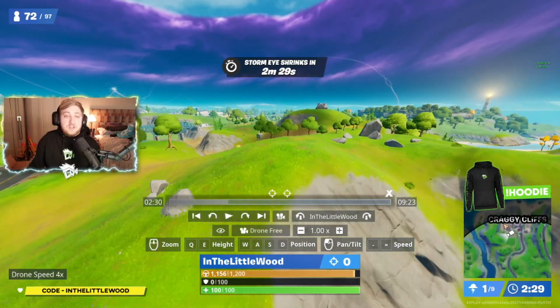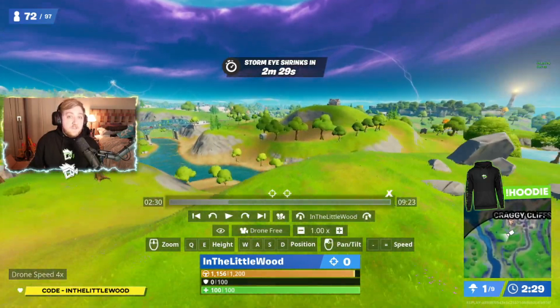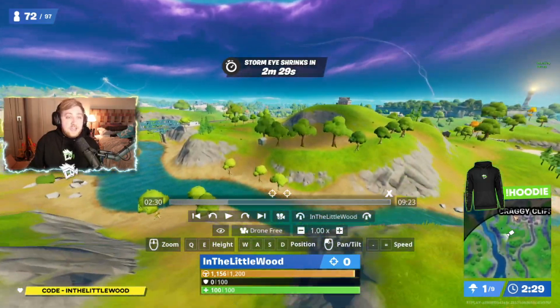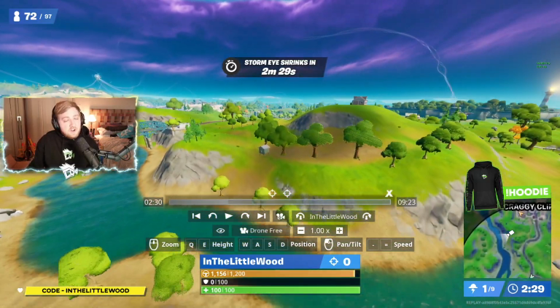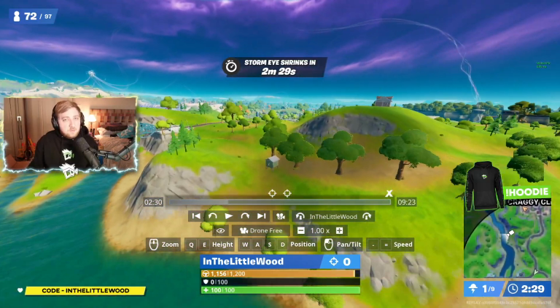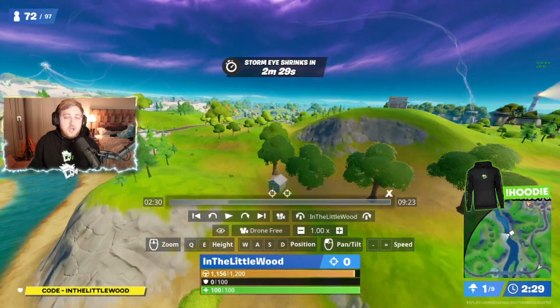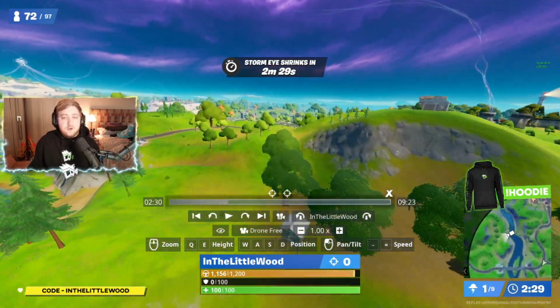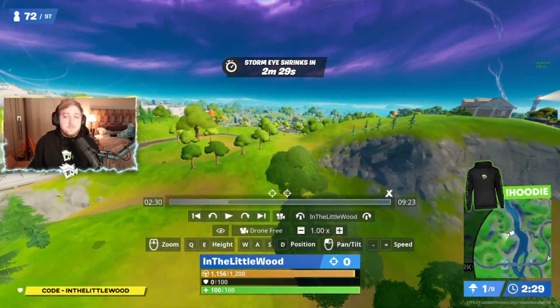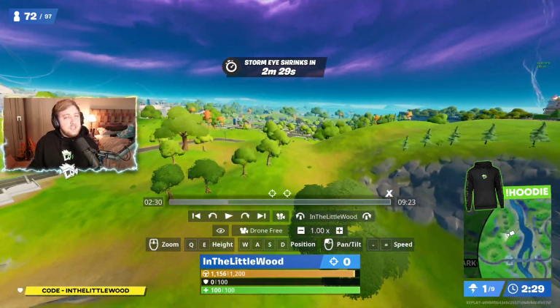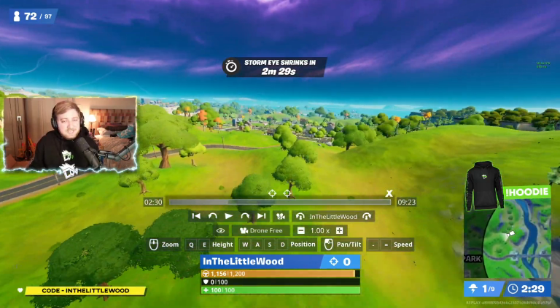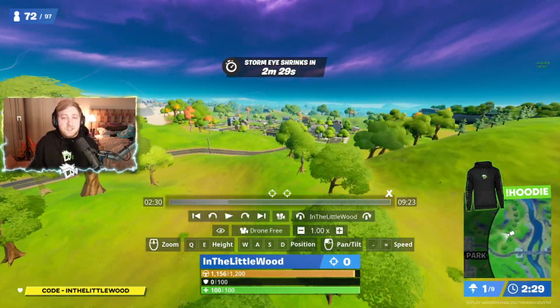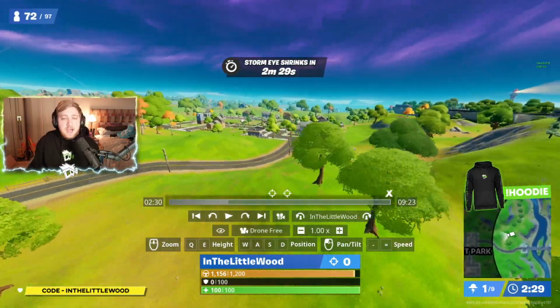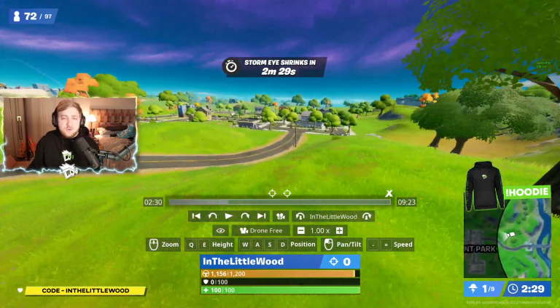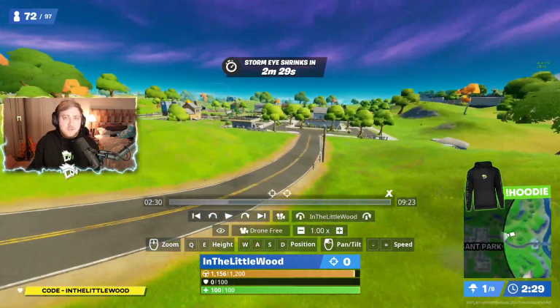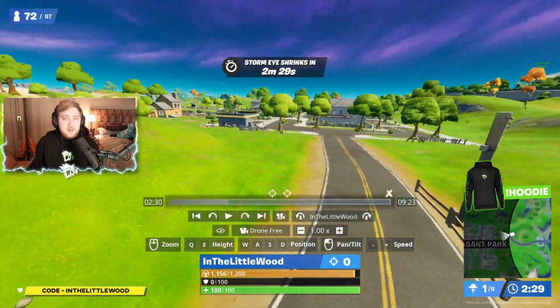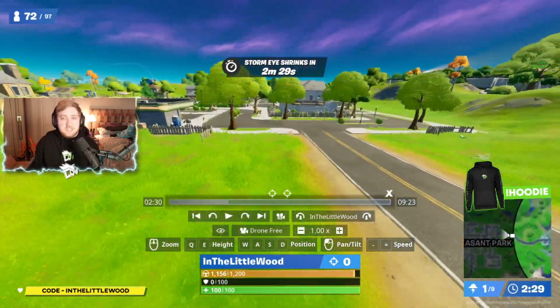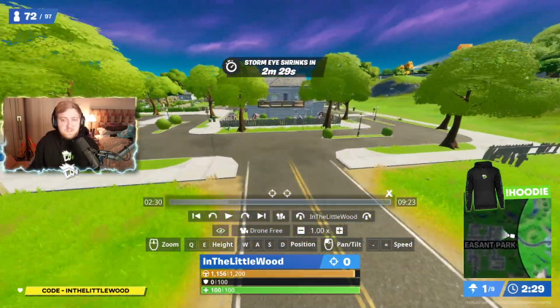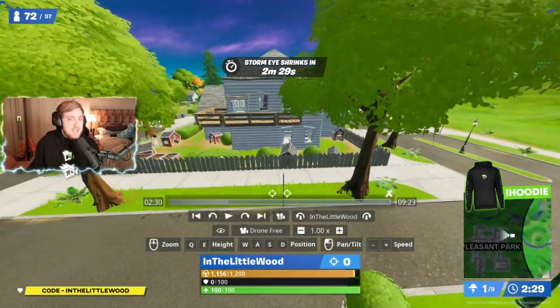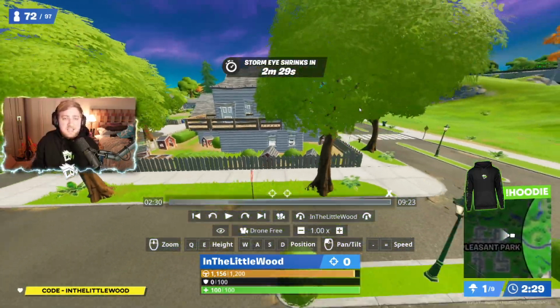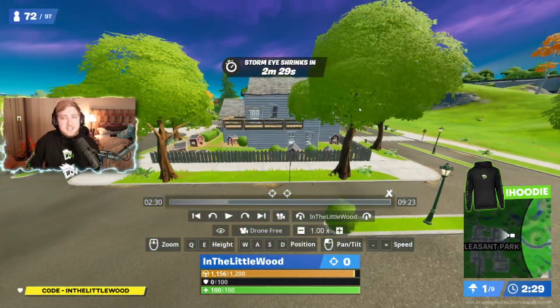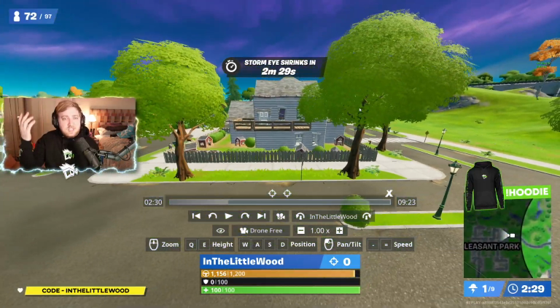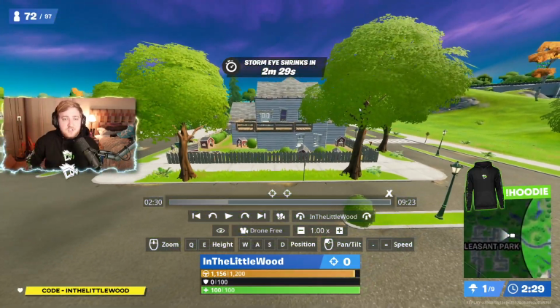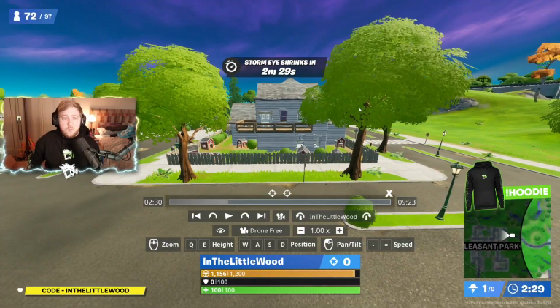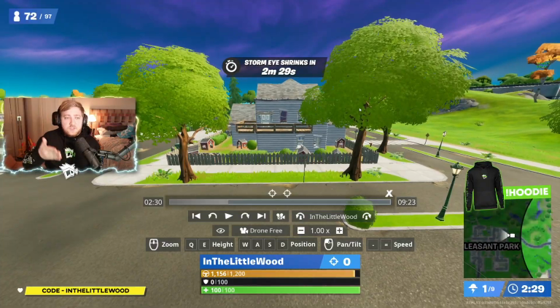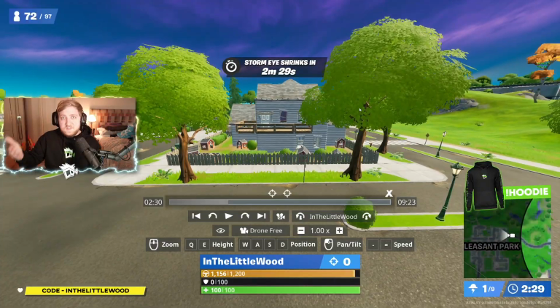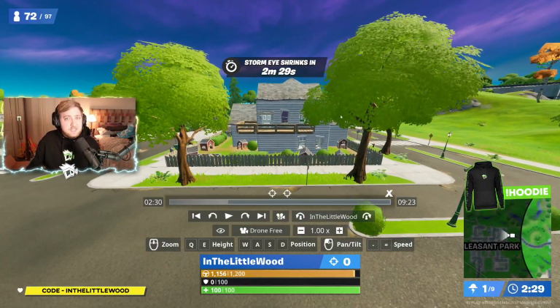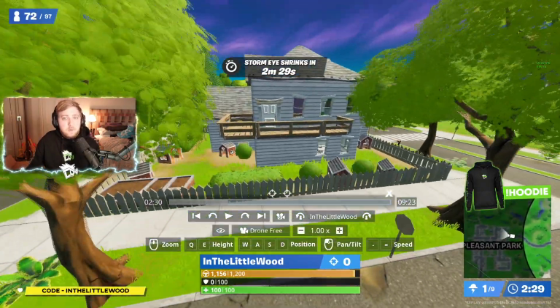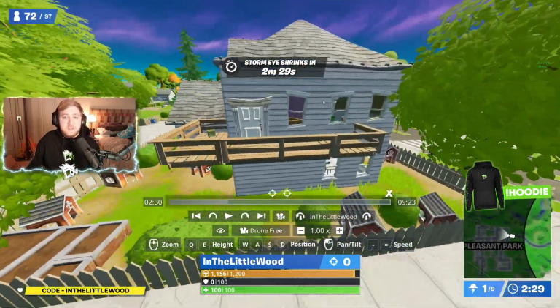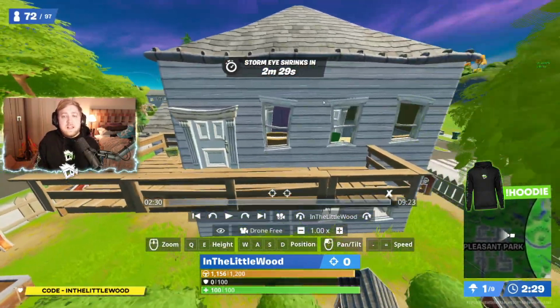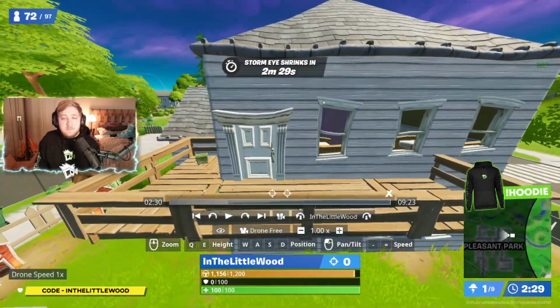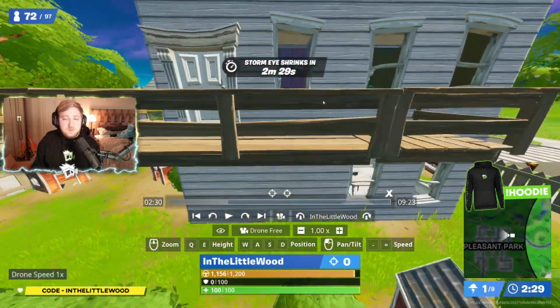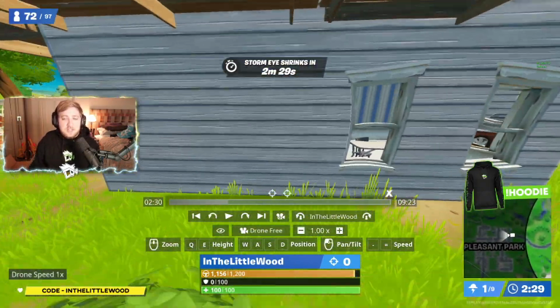Whilst we're on the way over, thank you very much to everybody using code InTheLittleWood in the item shop — that's fantastic if you do. There's some really cool stuff that's been coming out recently: Street Fighter, Alien, and the next season's coming up soon. We're on week 14 of 16, so get your Battle Pass at the ready, and be sure to use my code then as well.